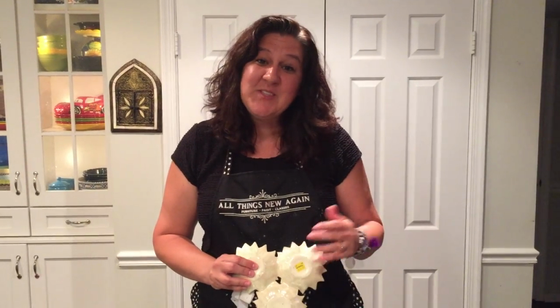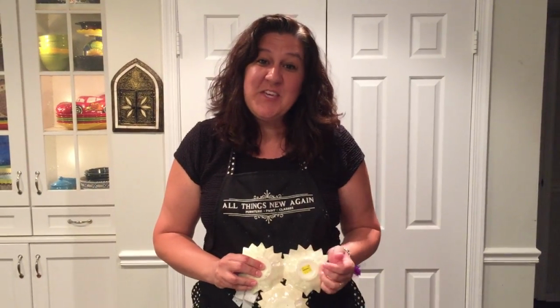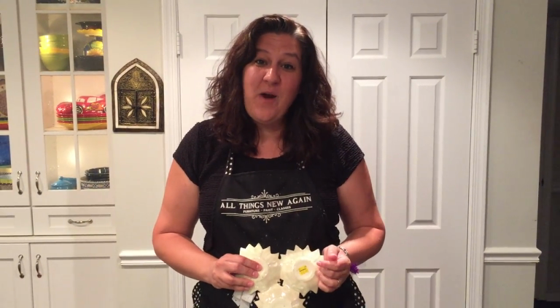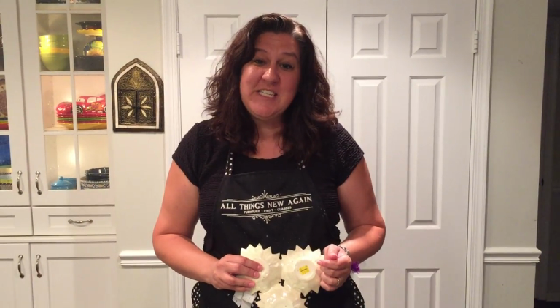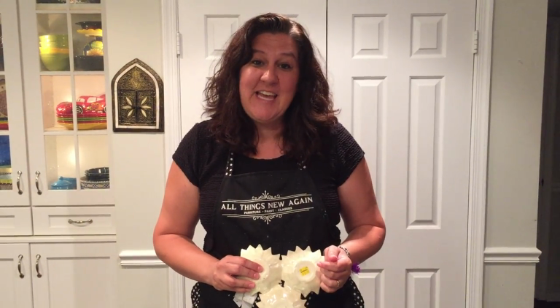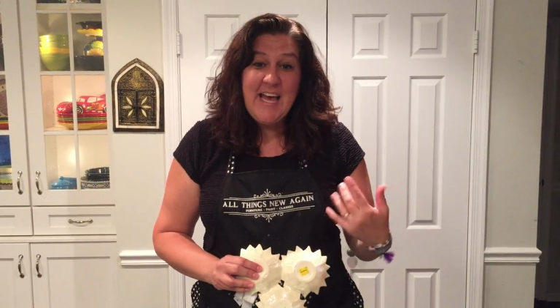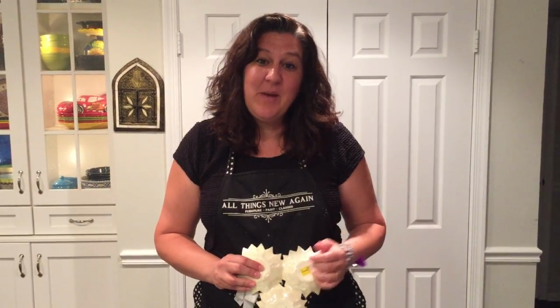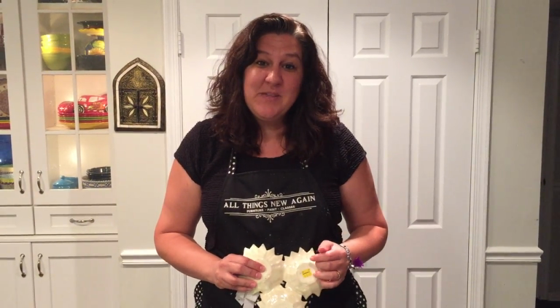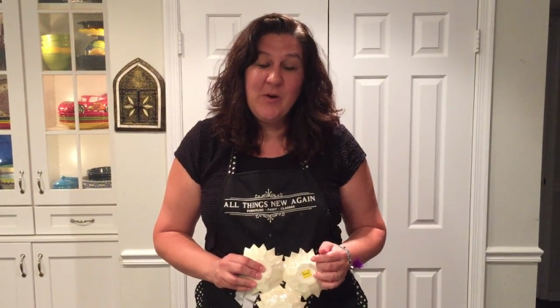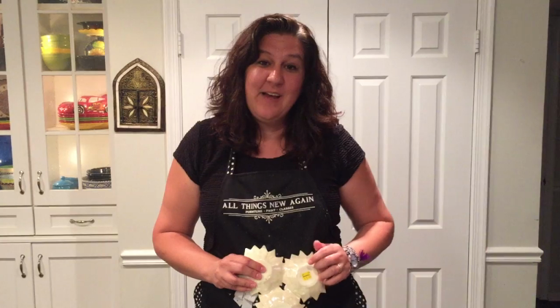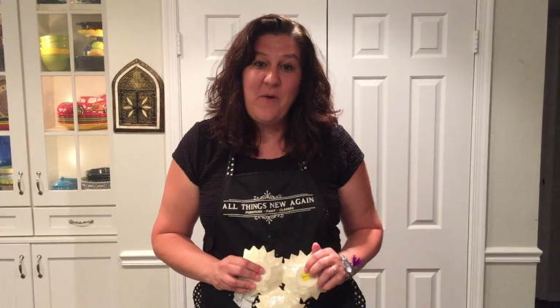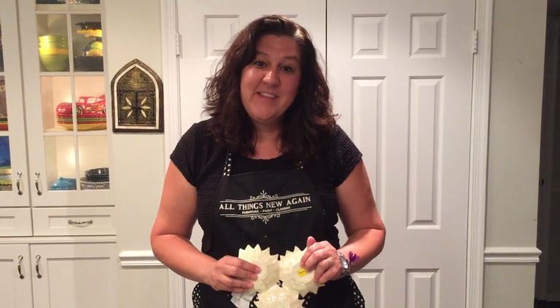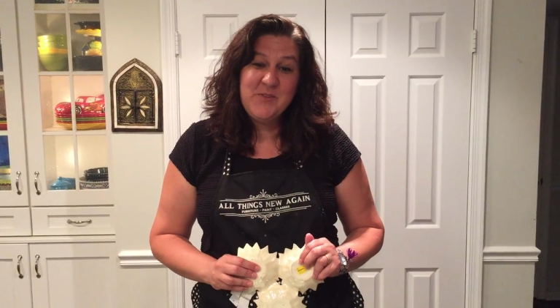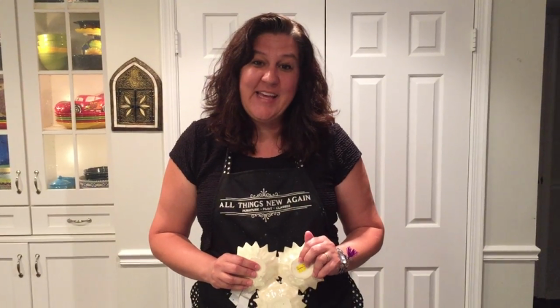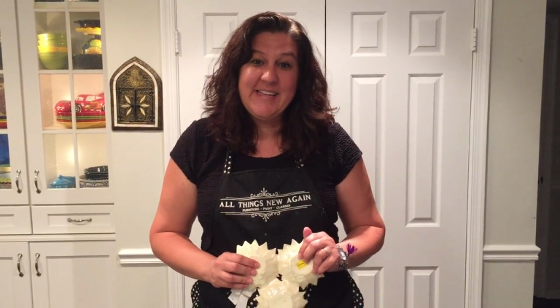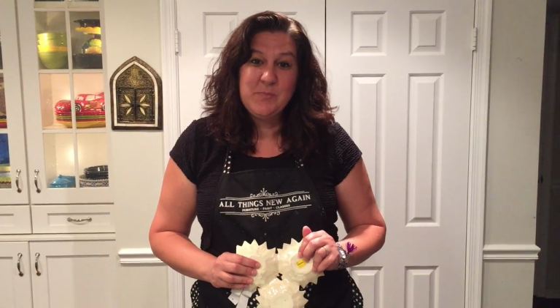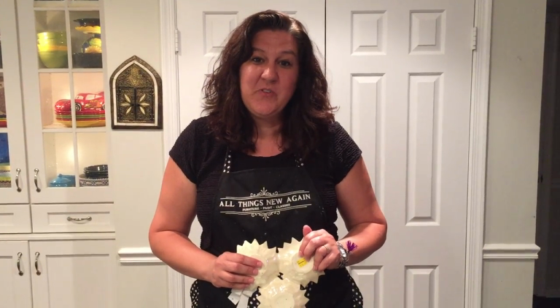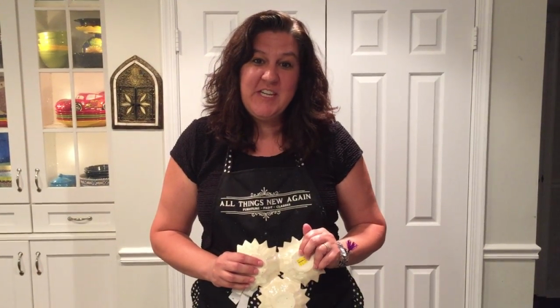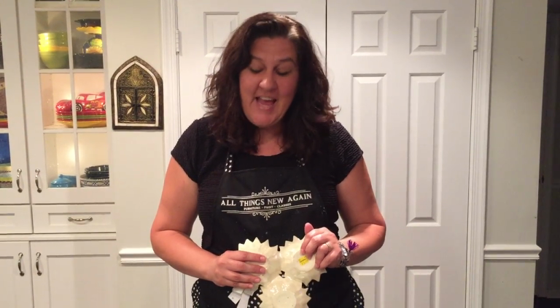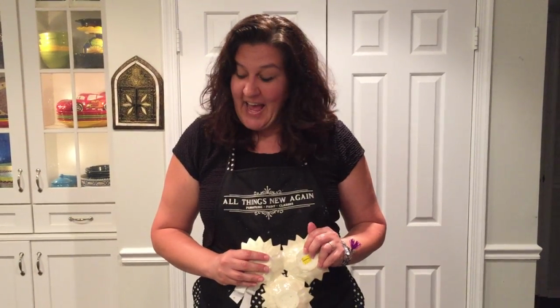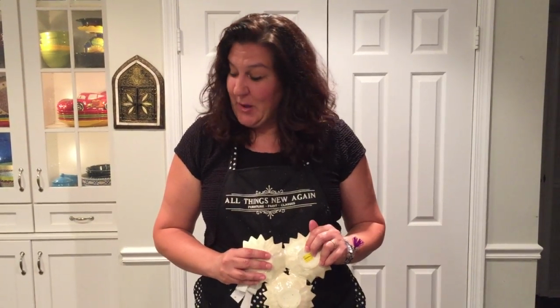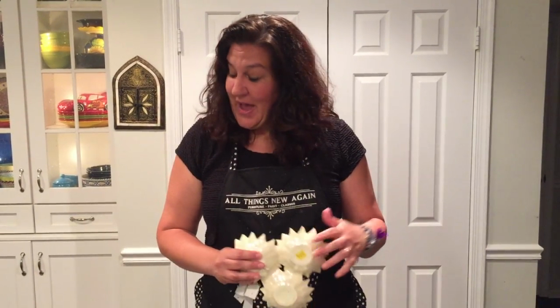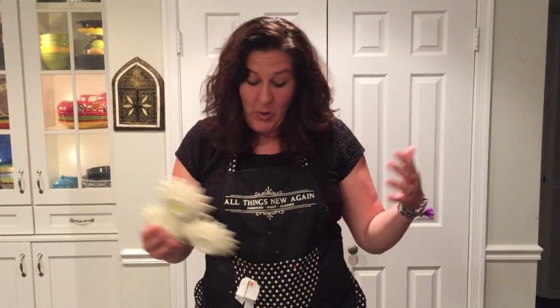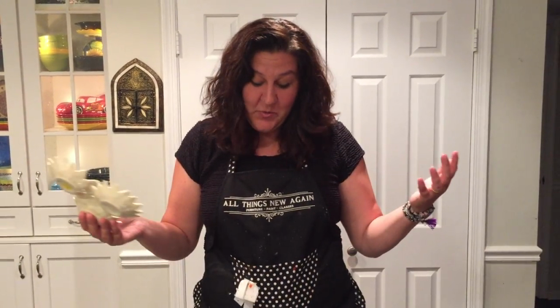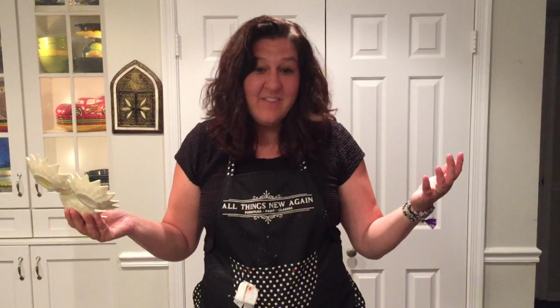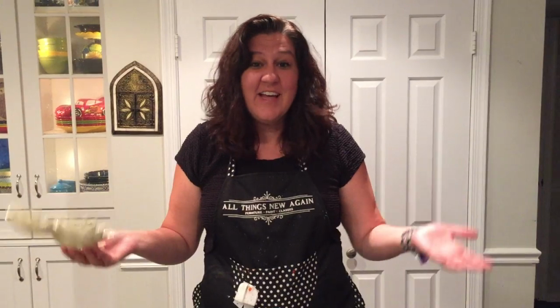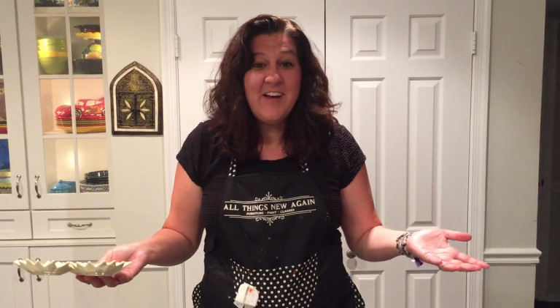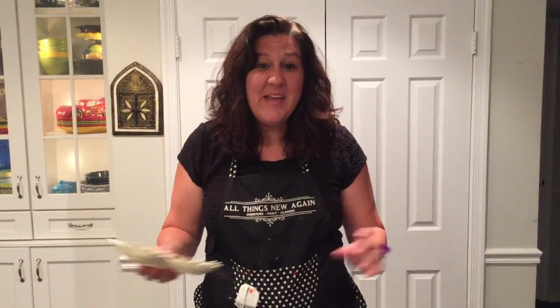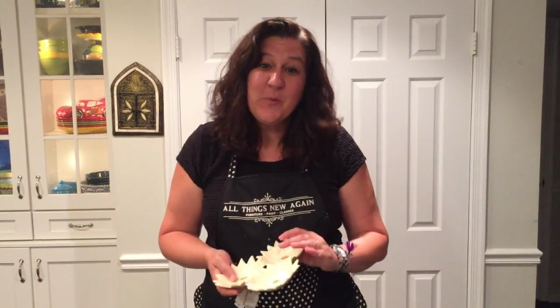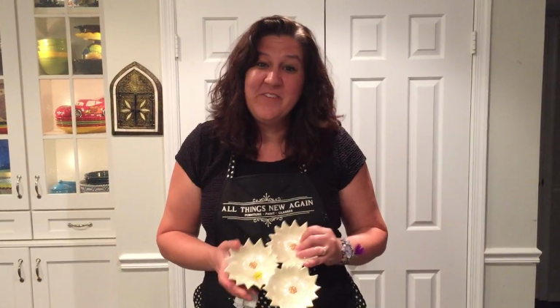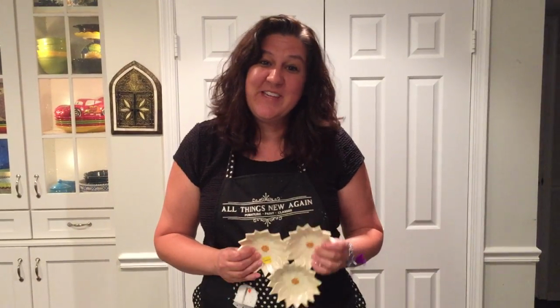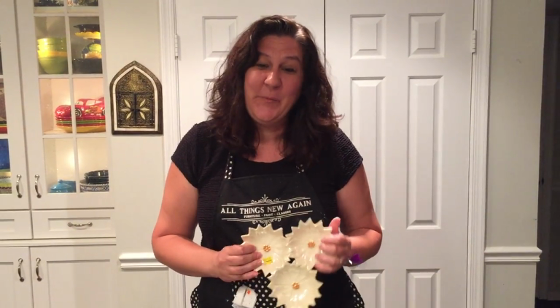So thank you for watching today. My name is Courtney, I'm from All Things New Again in Leesburg, Virginia, and I hope you have a lot of fun making your bird feeders at home.